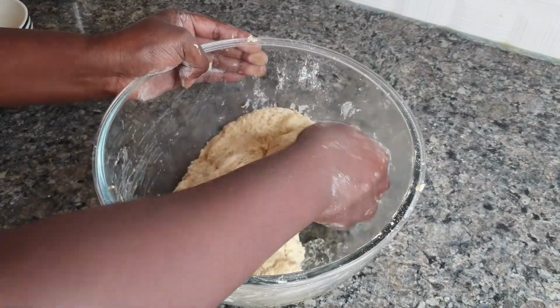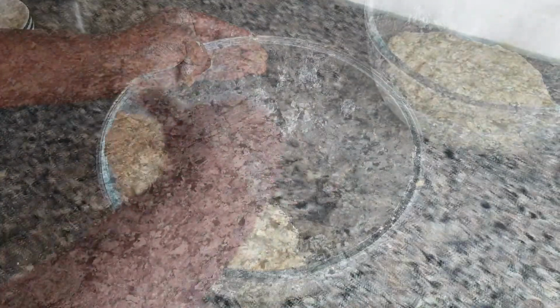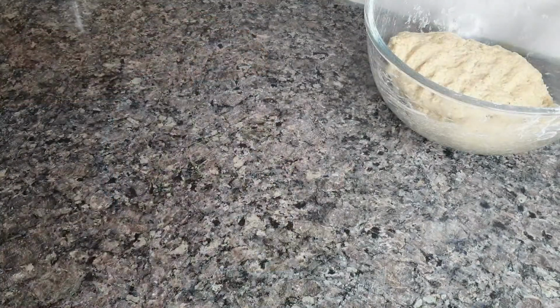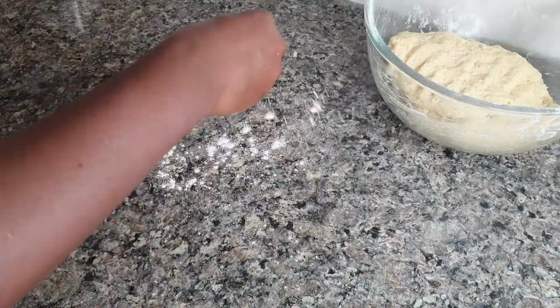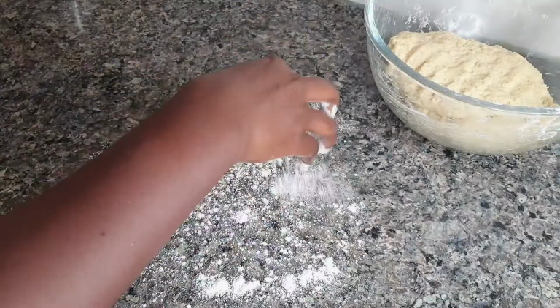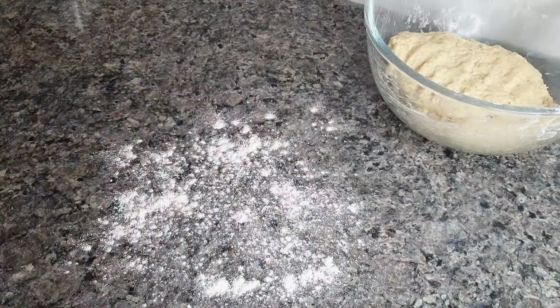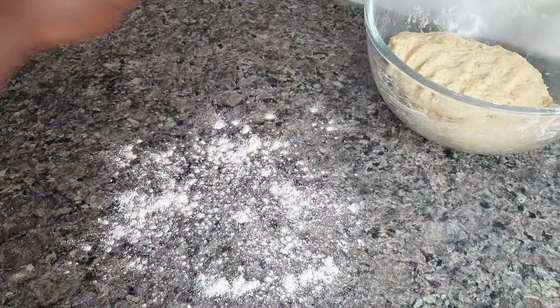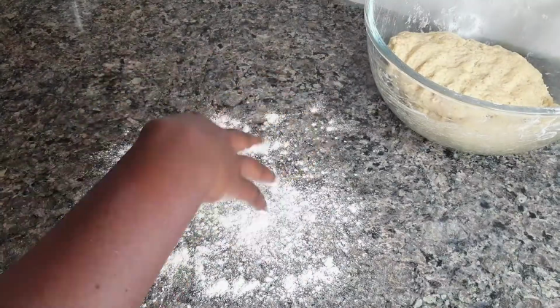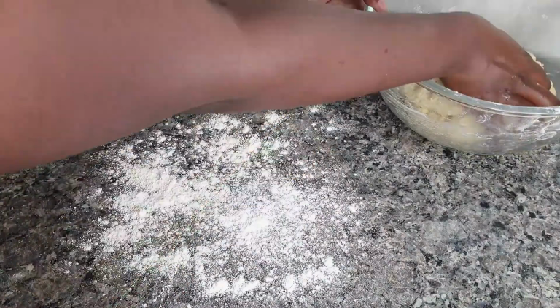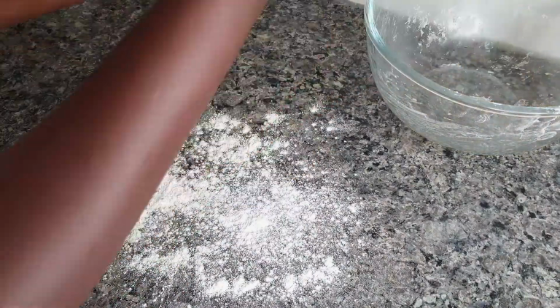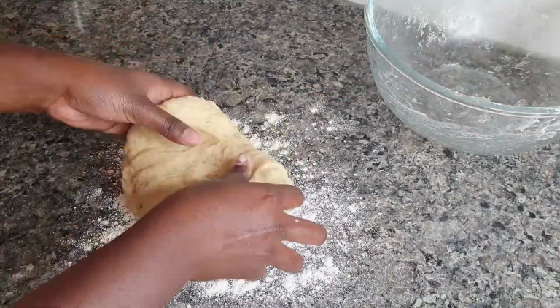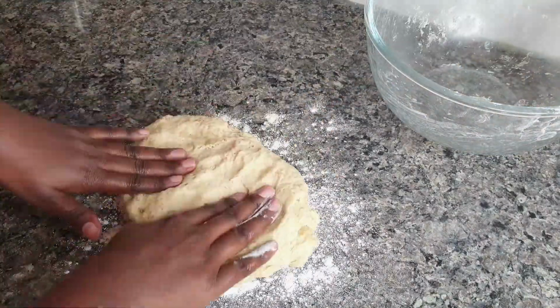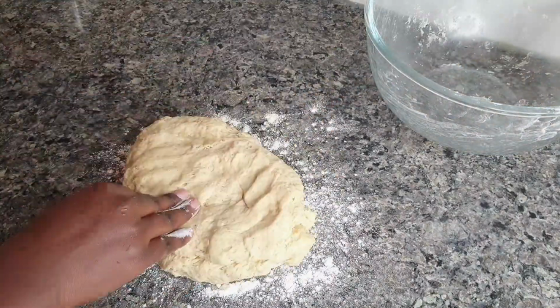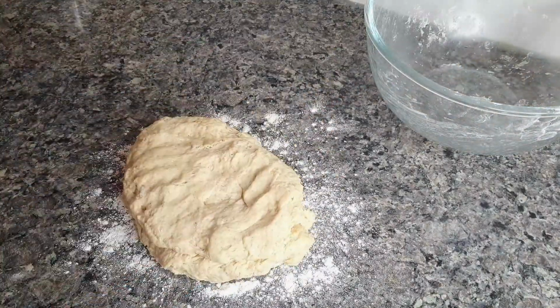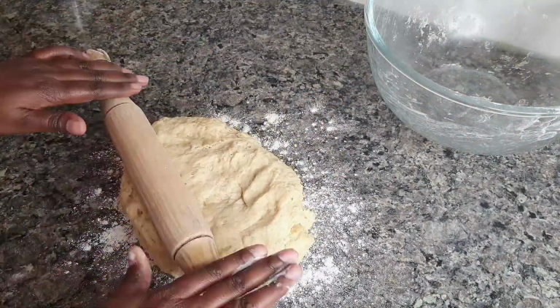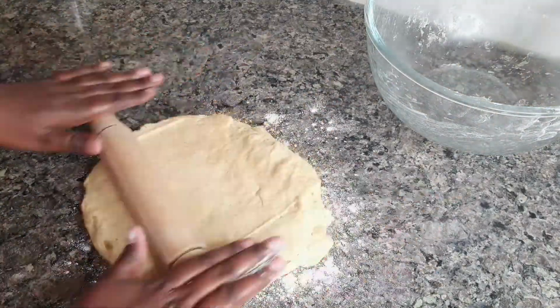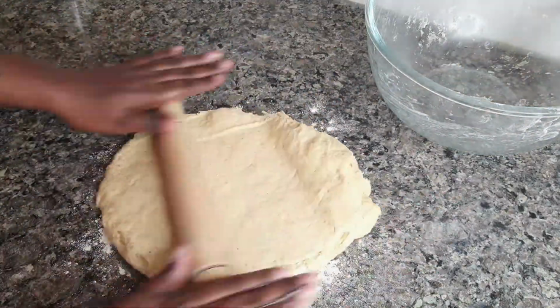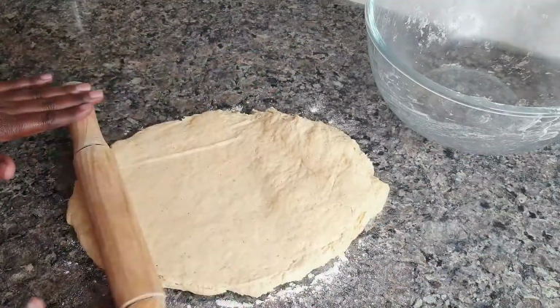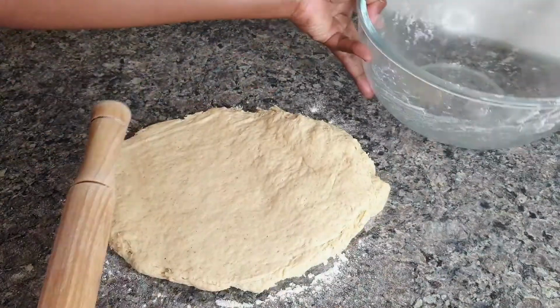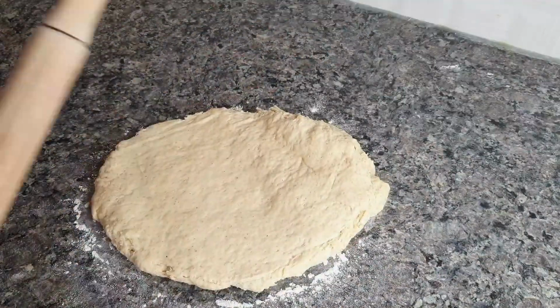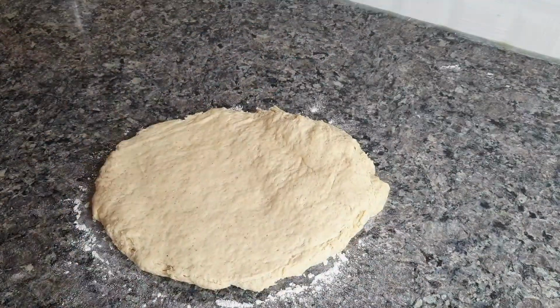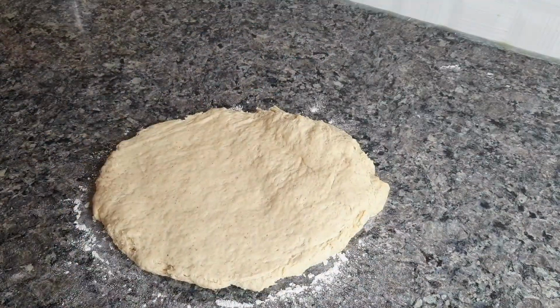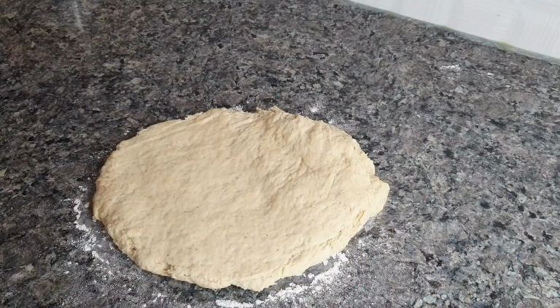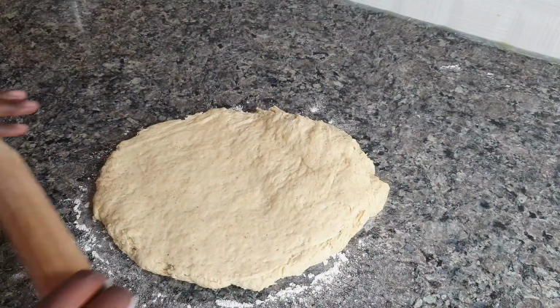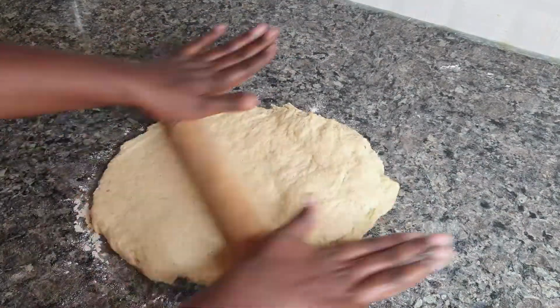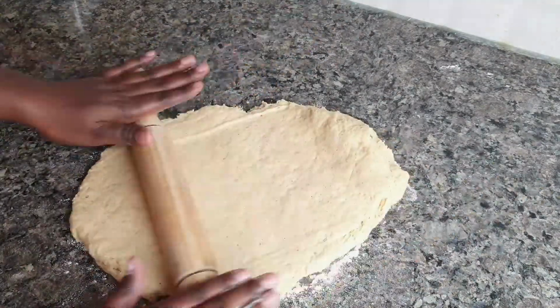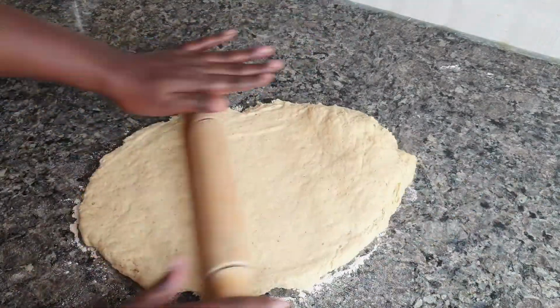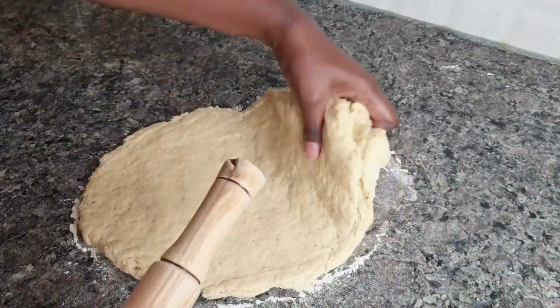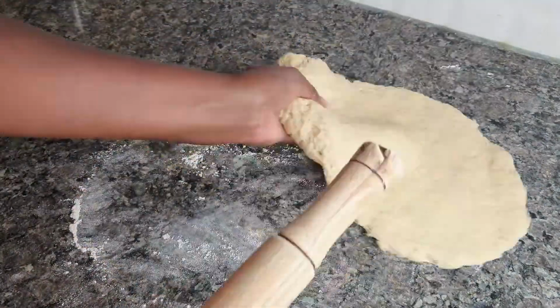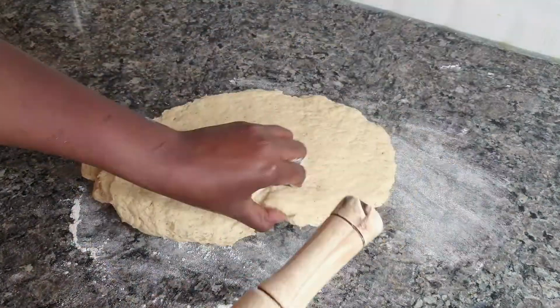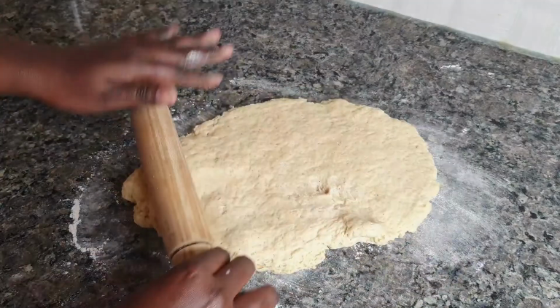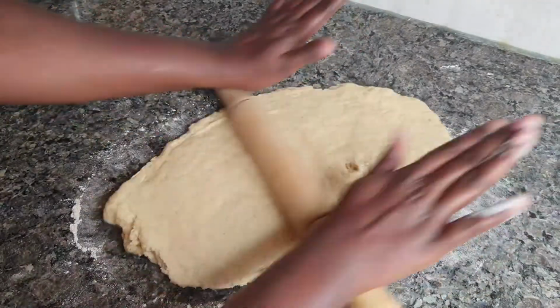The good thing about this dough is that you don't really need to set it aside to let it rise. You just pour some flour on the surface, spread out your dough, and you're good to go.